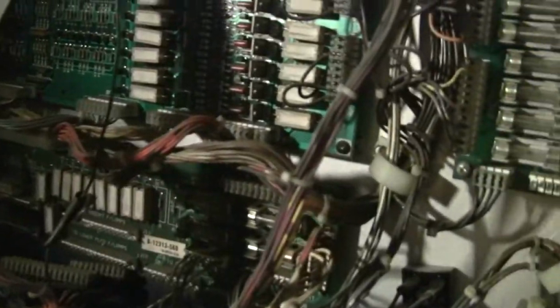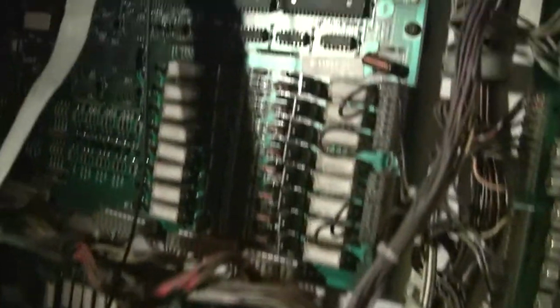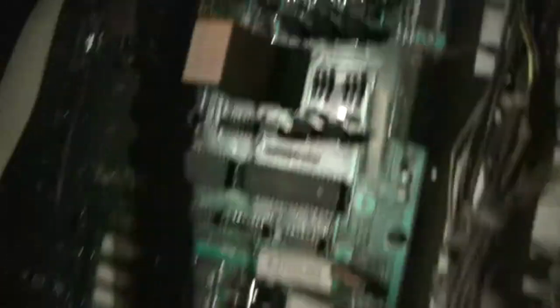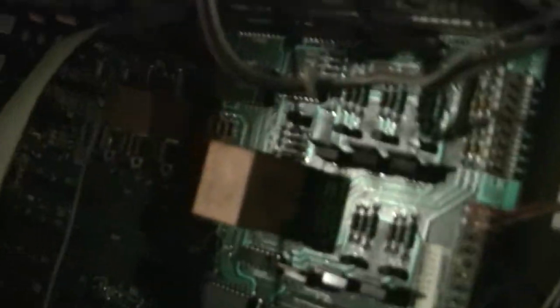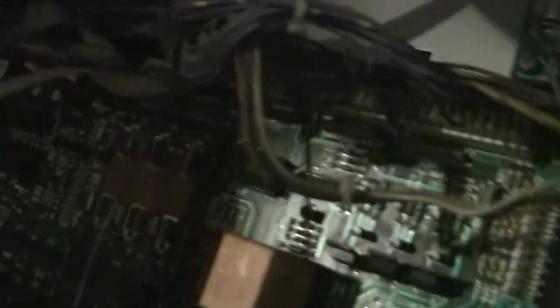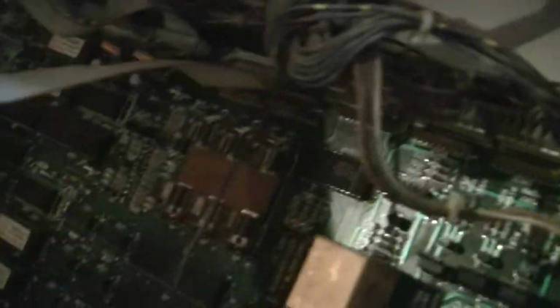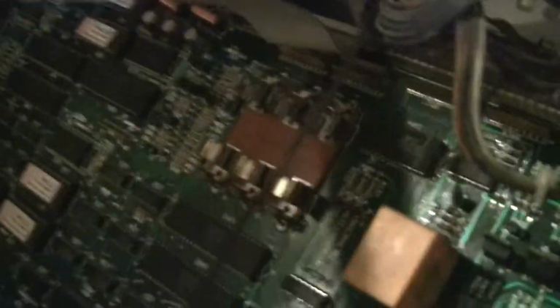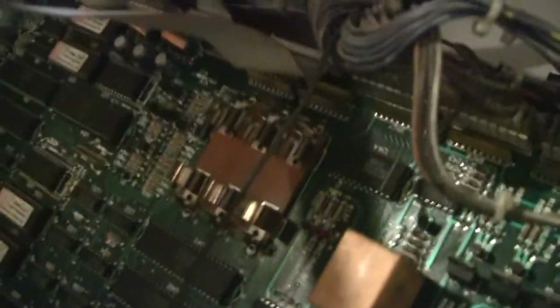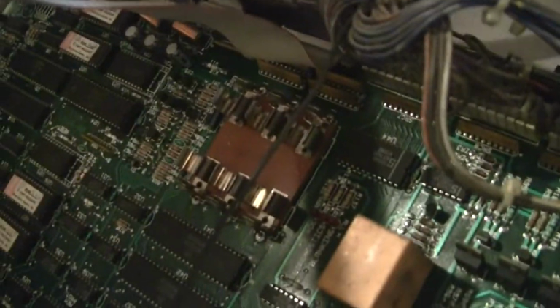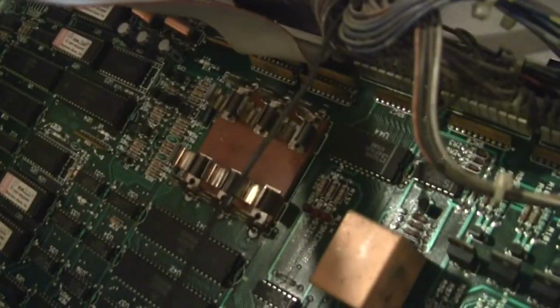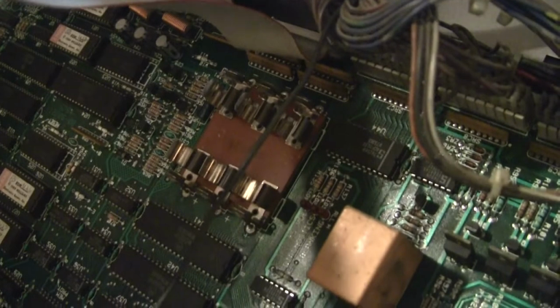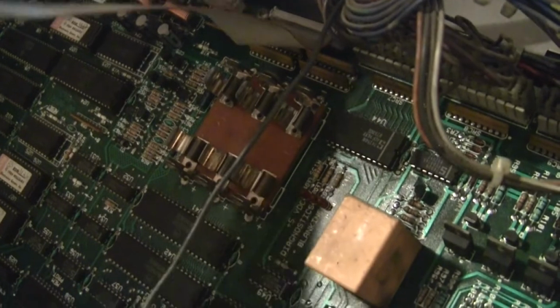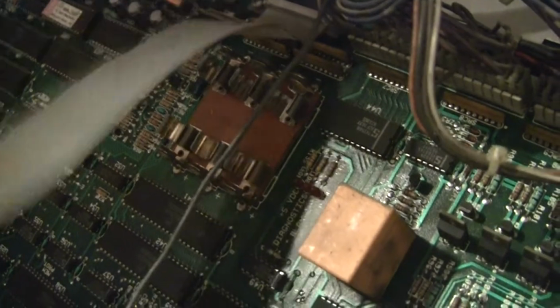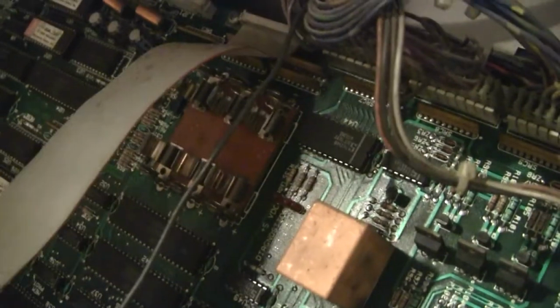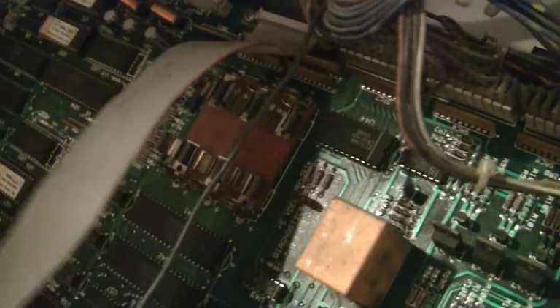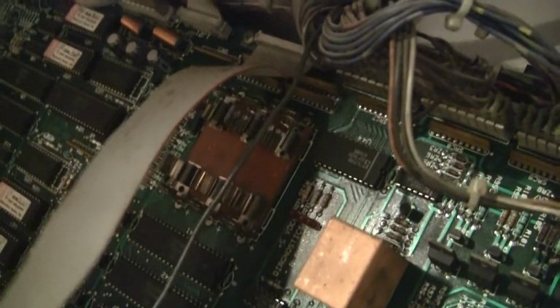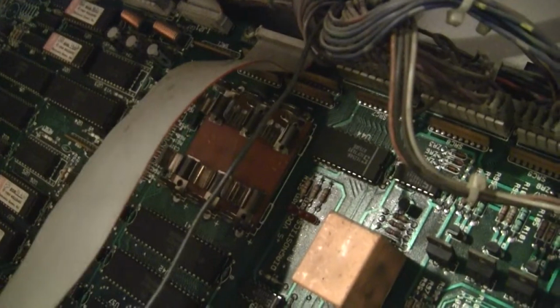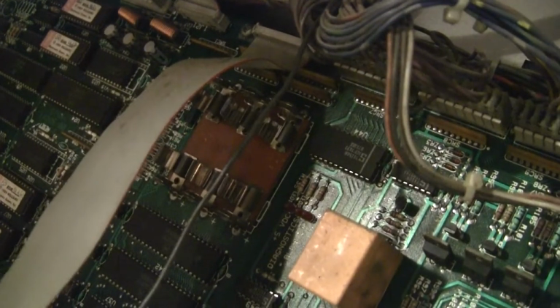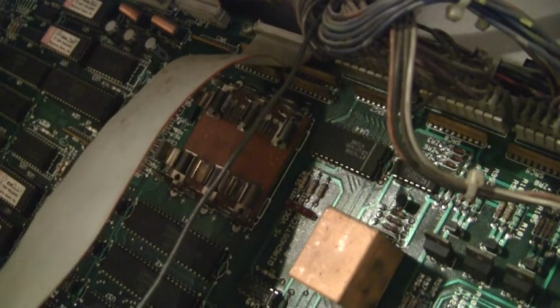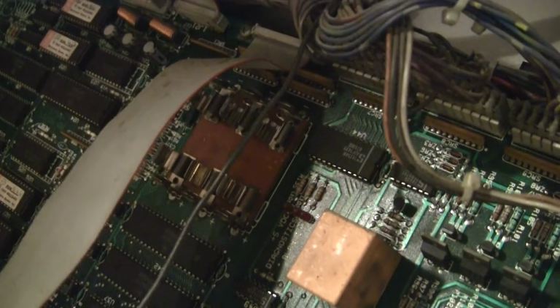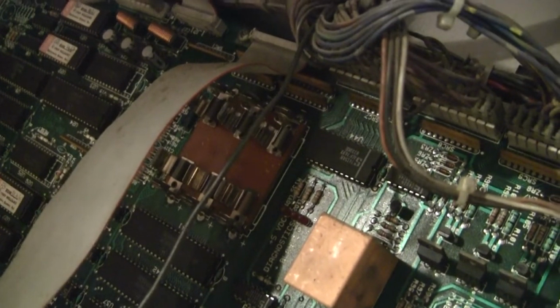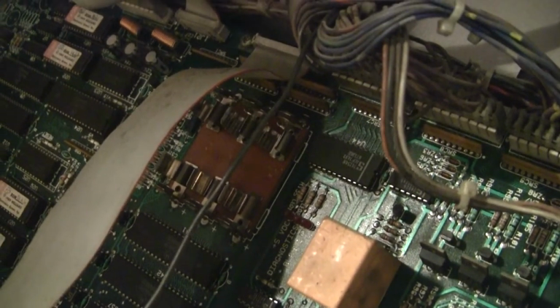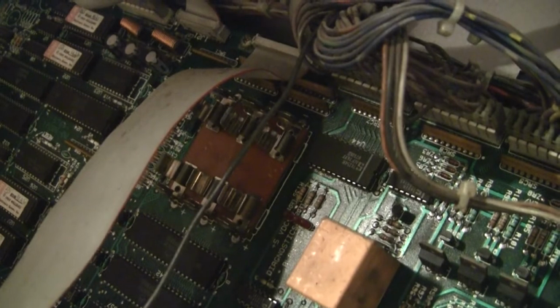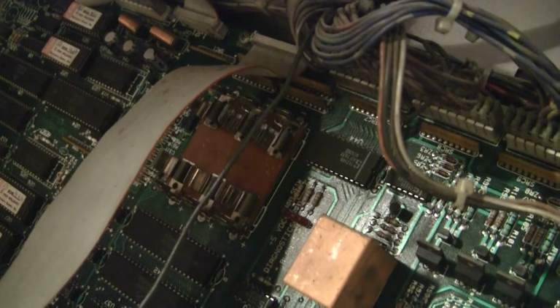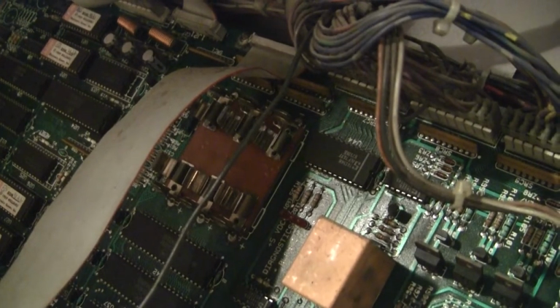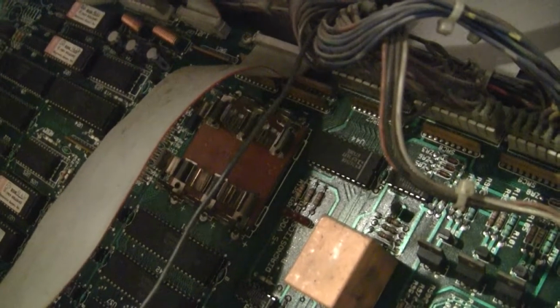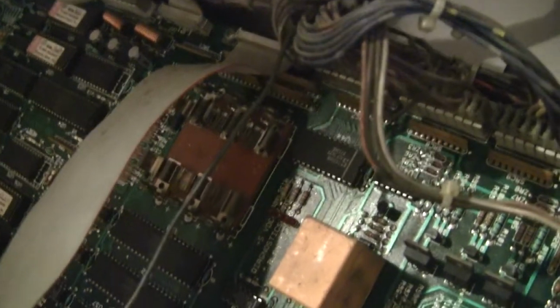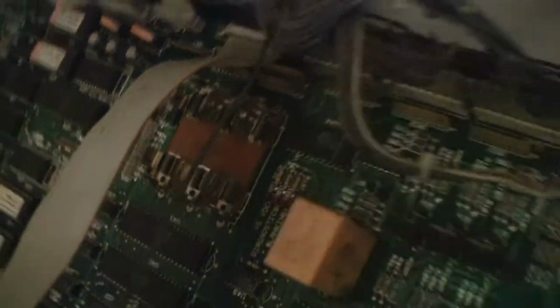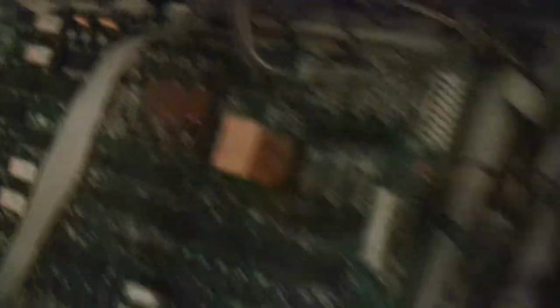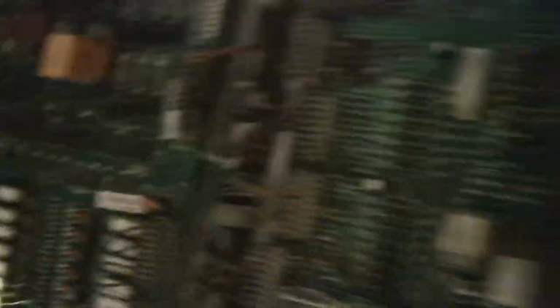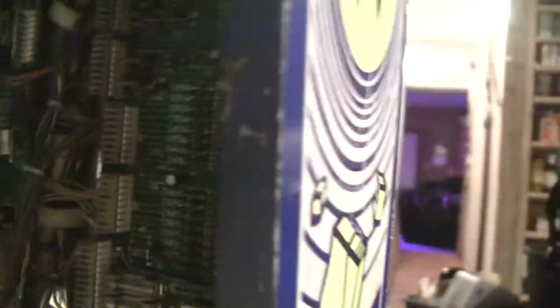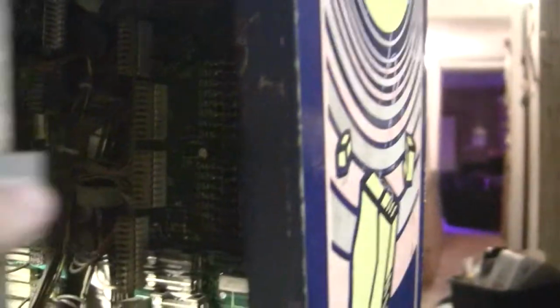I pulled the batteries out on-site as soon as I opened the back box. And there doesn't appear to be any acid damage, which is good.